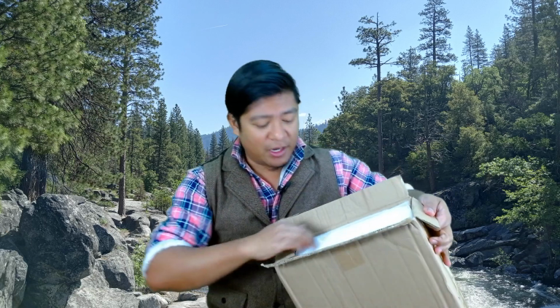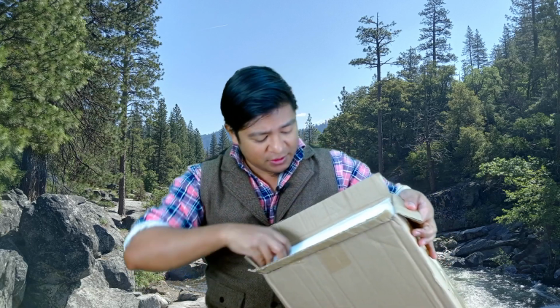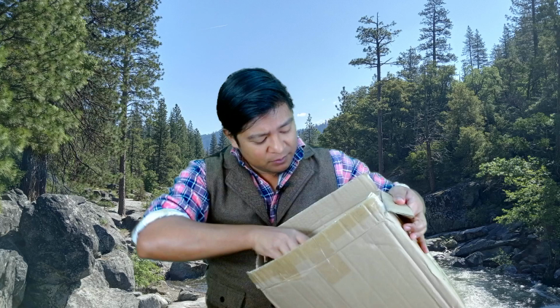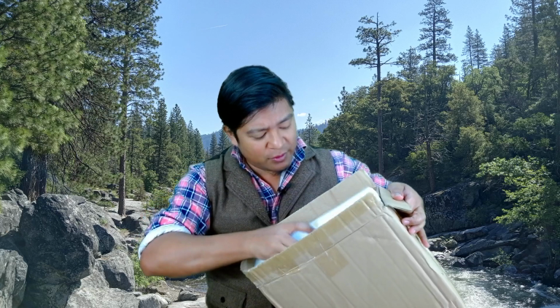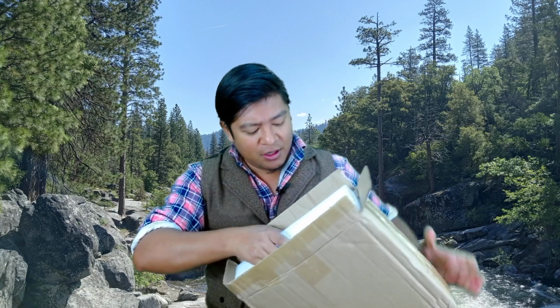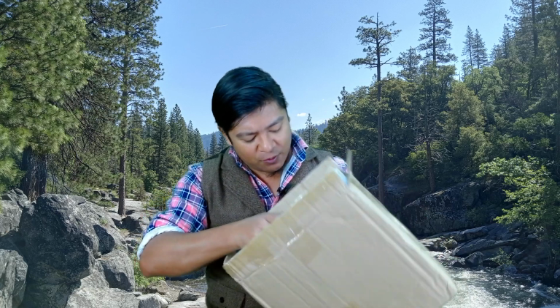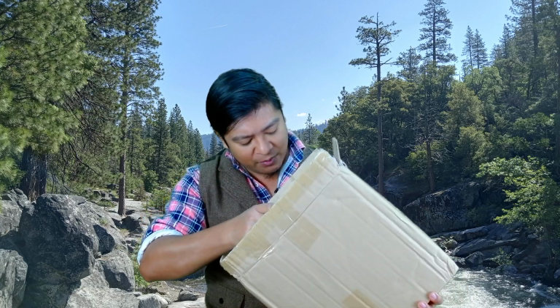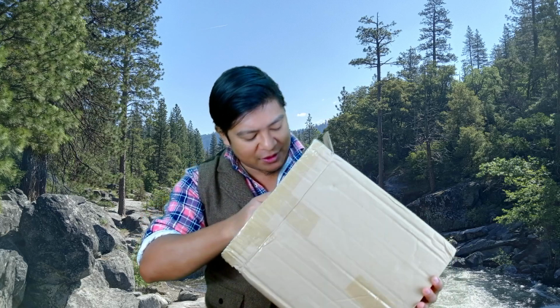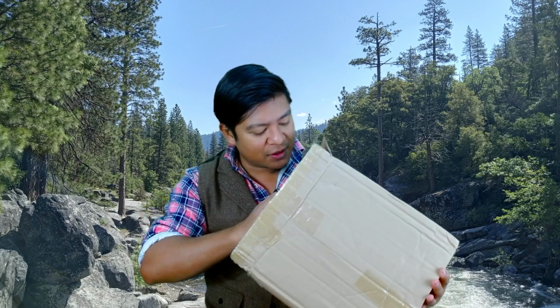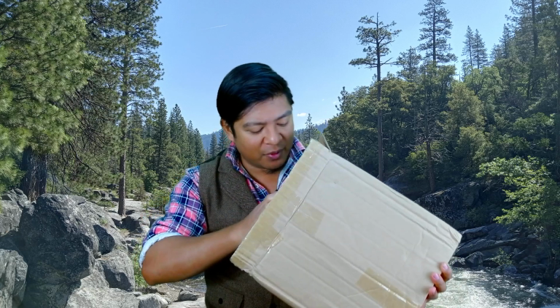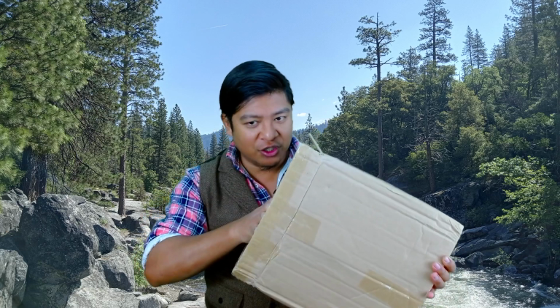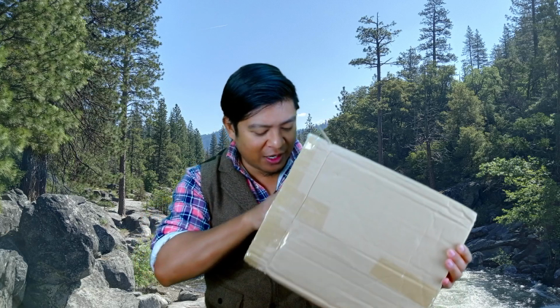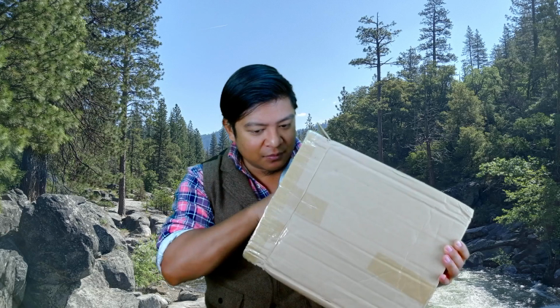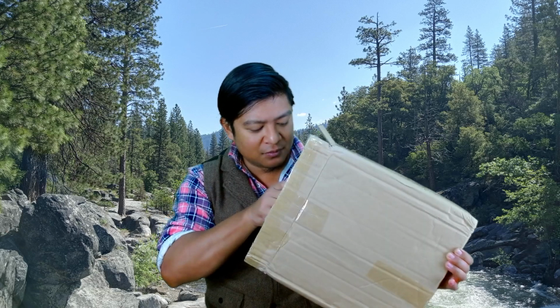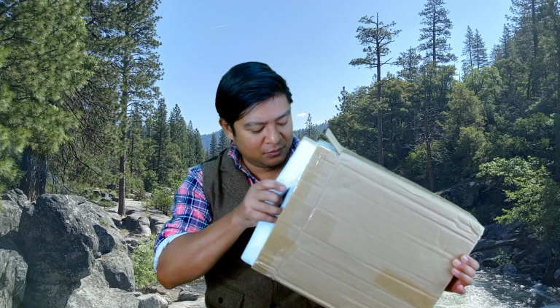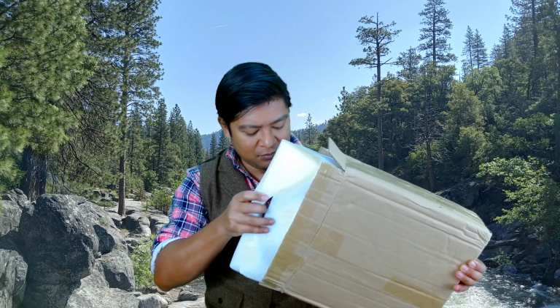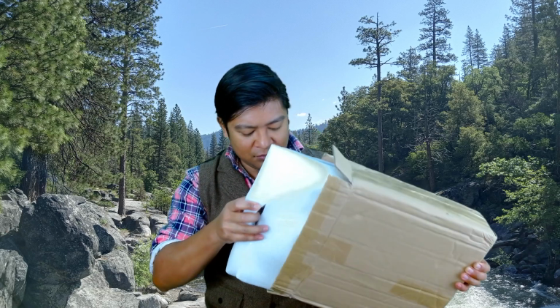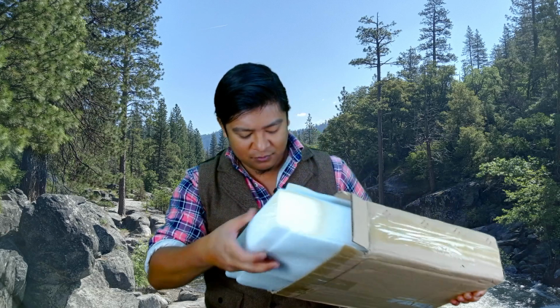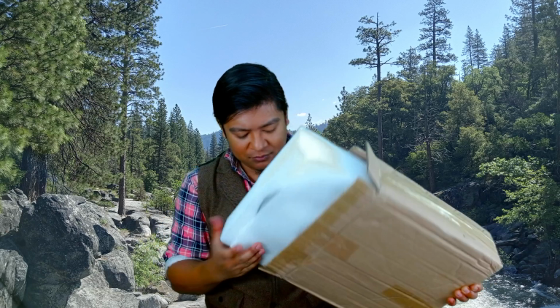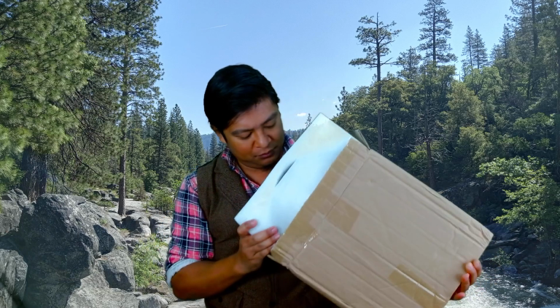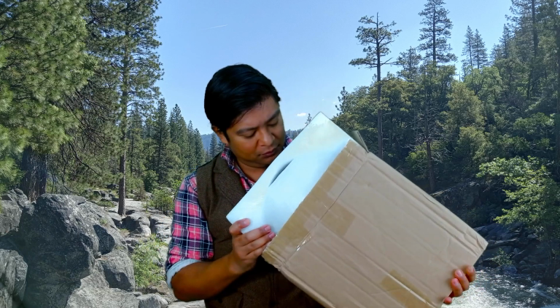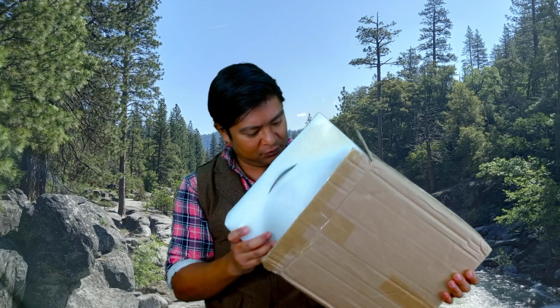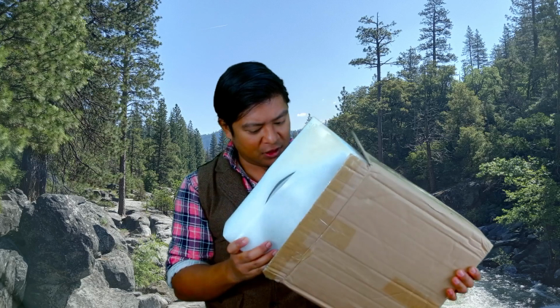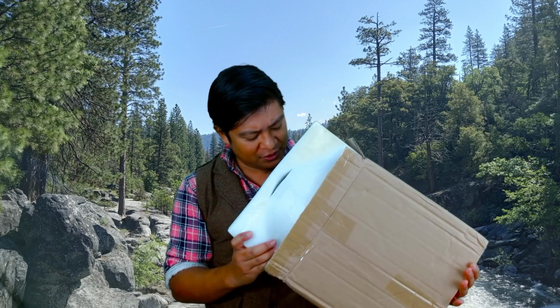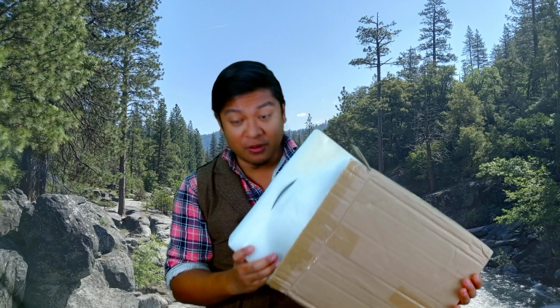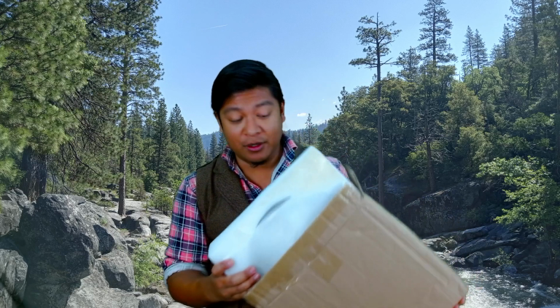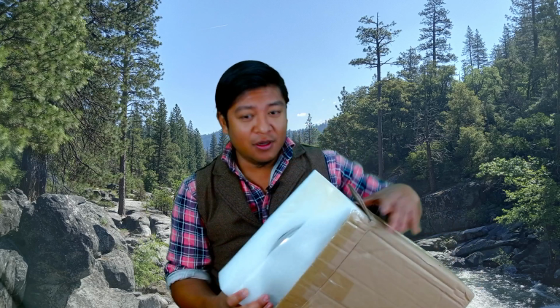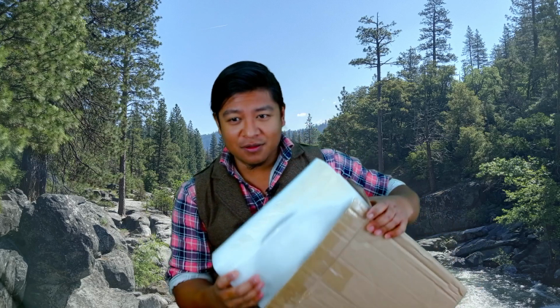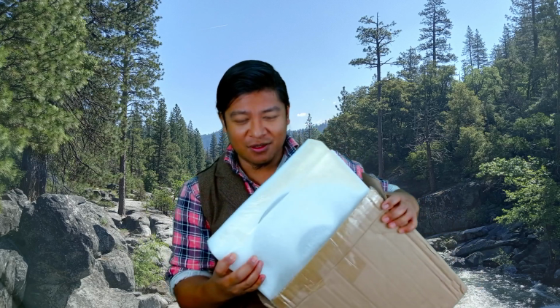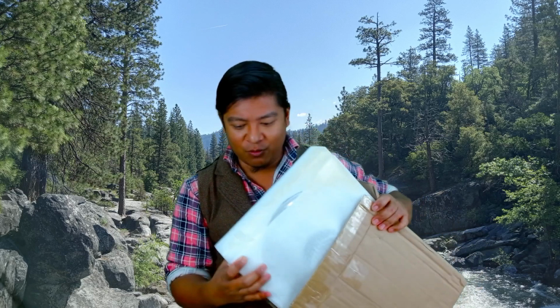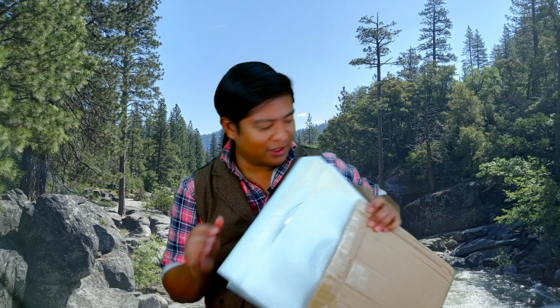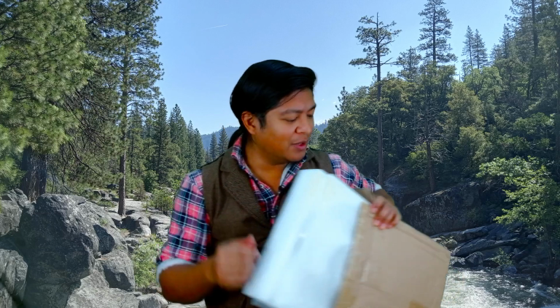Packaged nicely here. Let's go ahead and open that up — maybe we'll get some ASMR from the packaging. I don't want this to spill everywhere, so I'll take out one piece at a time.